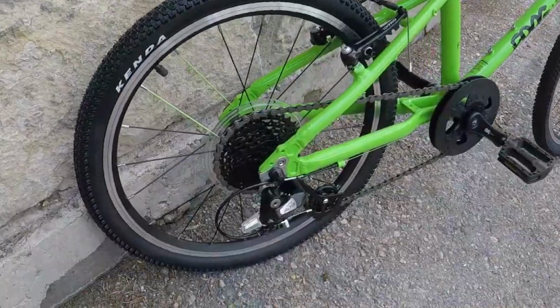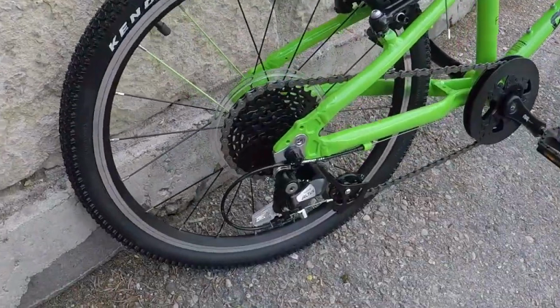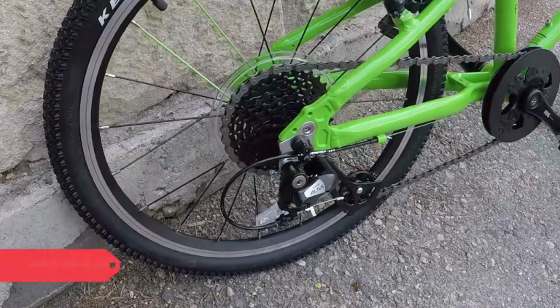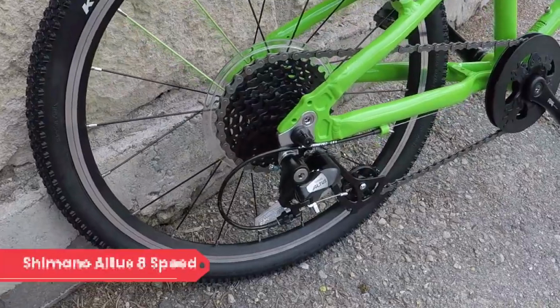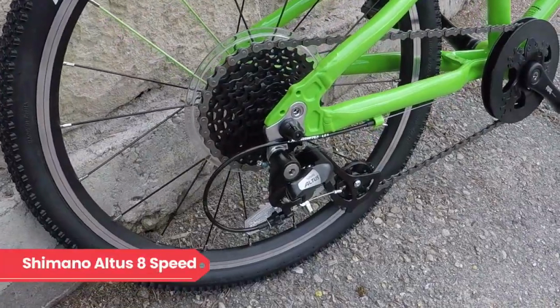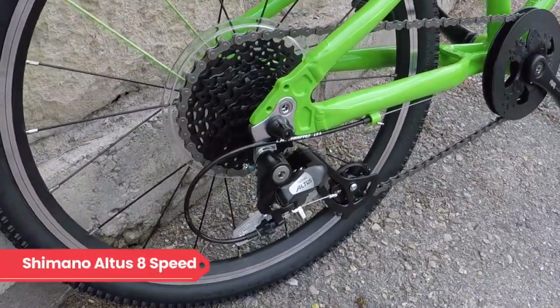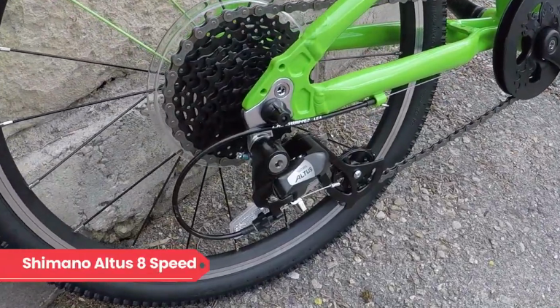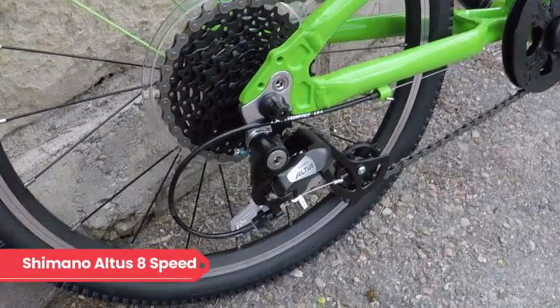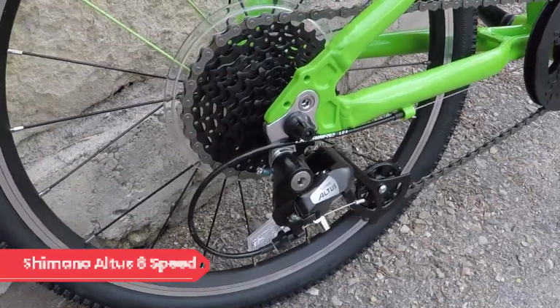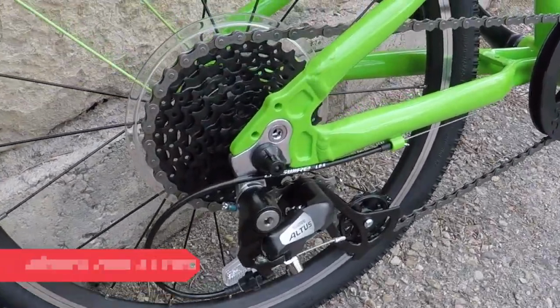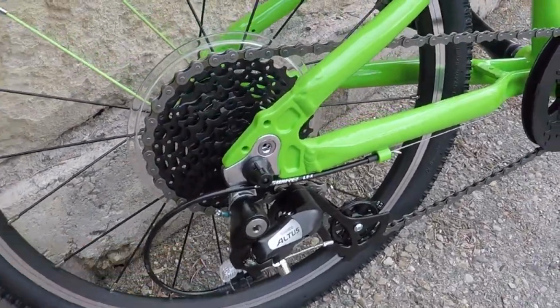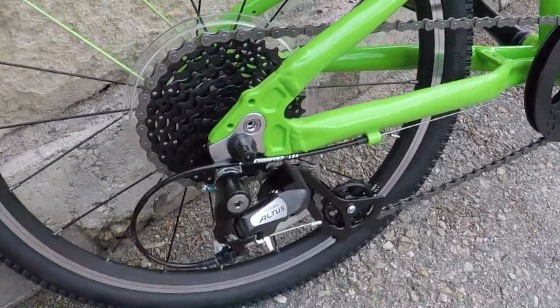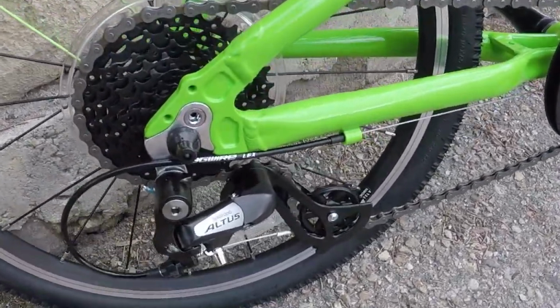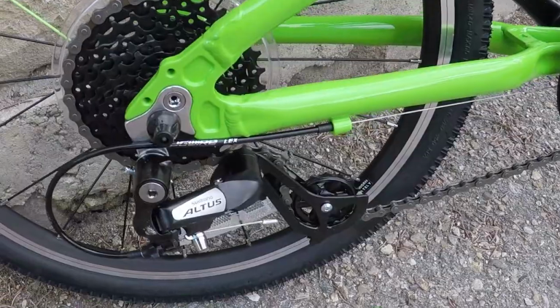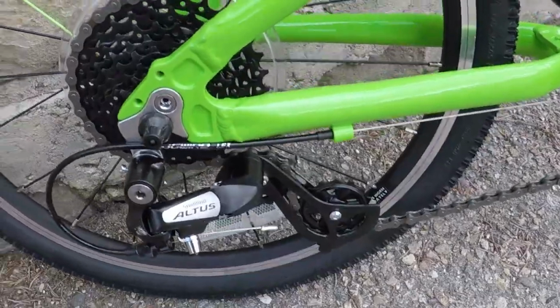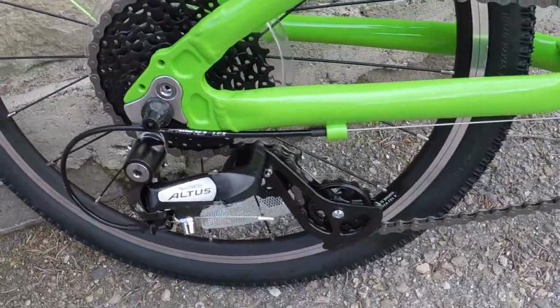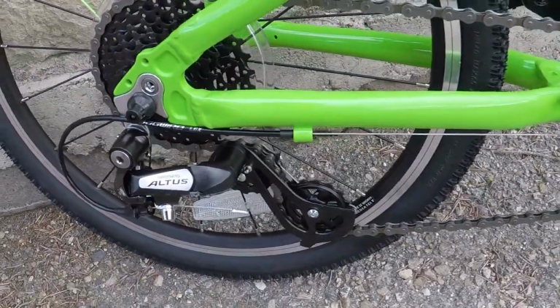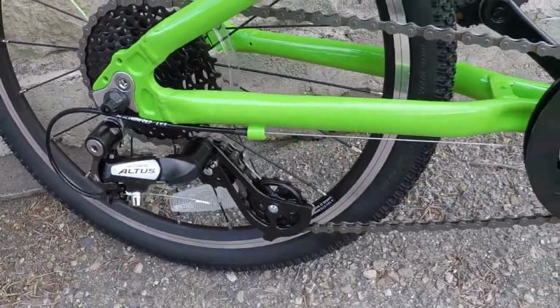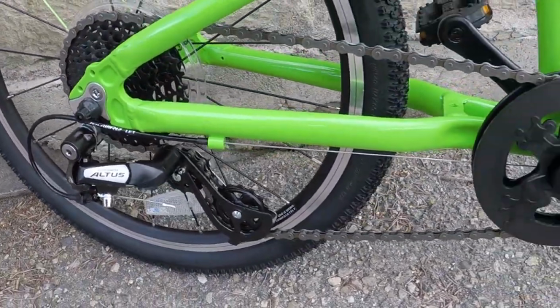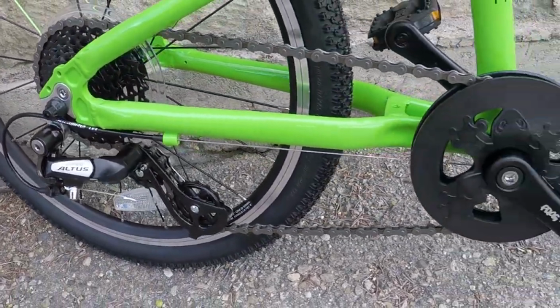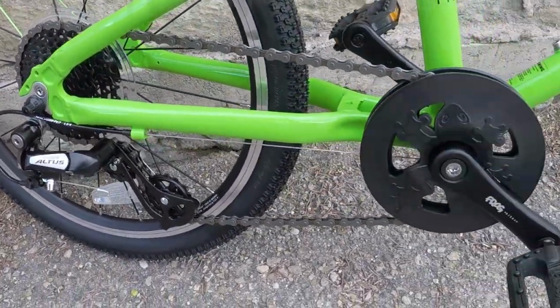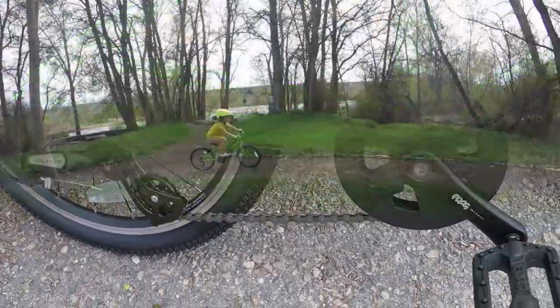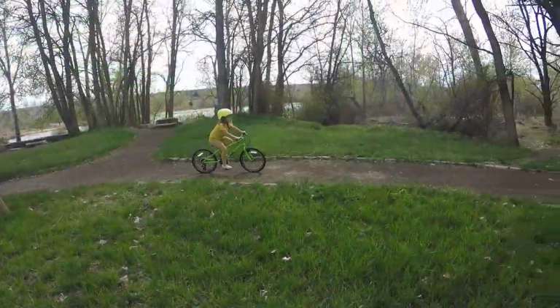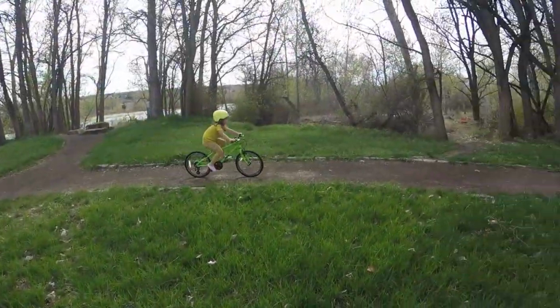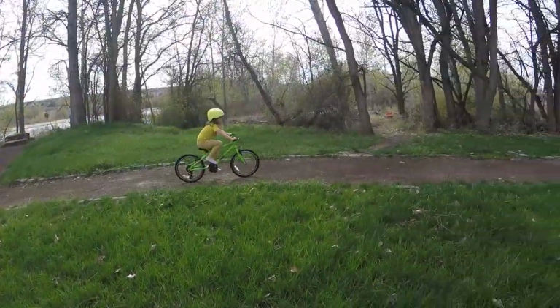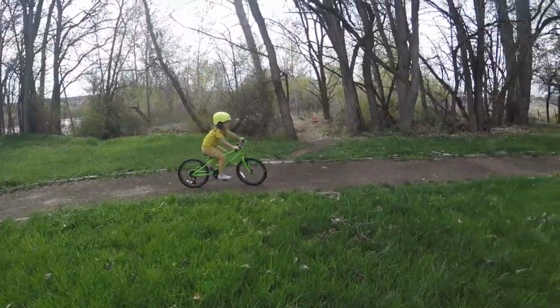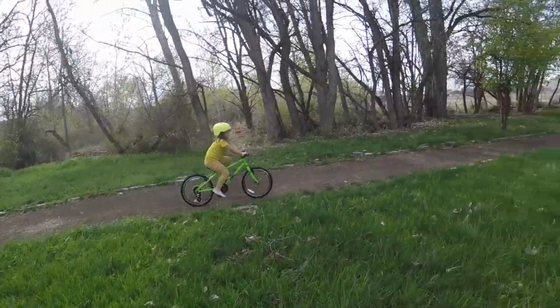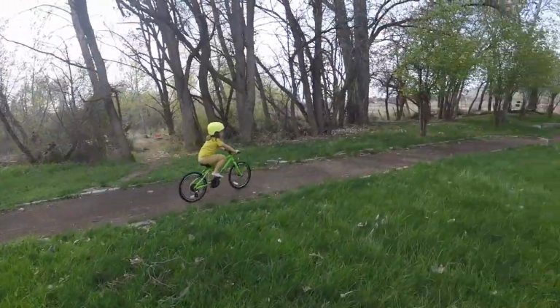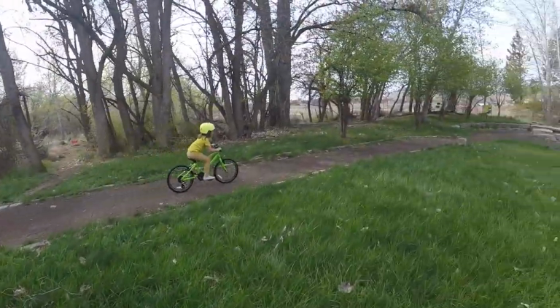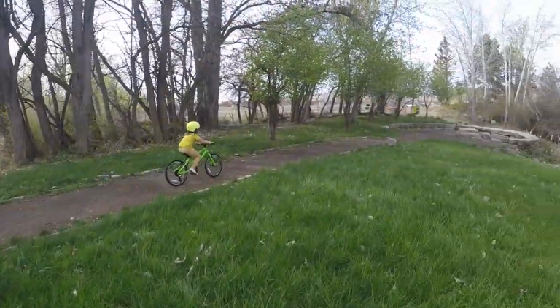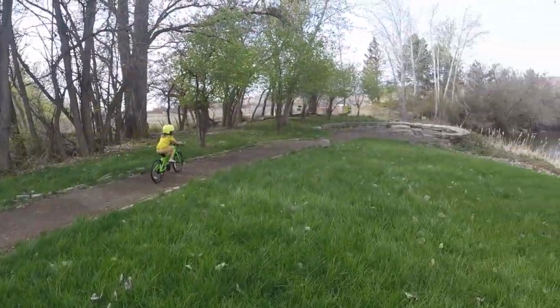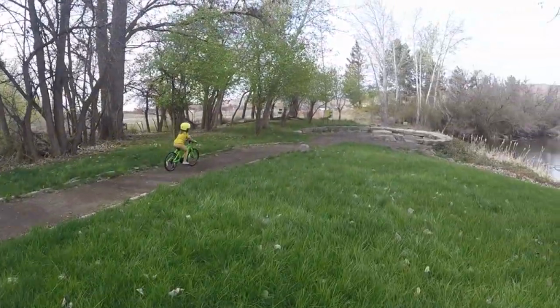The Frog 55 we received has a Shimano Altus 8-speed drivetrain and shifter. Their website indicates bikes will be shipped with an Olivio 8-speed drivetrain, so there could be changes from the model we received. The Altus works flawlessly, has a shift window for easy reading of gear choice, and keeps shifting simple.